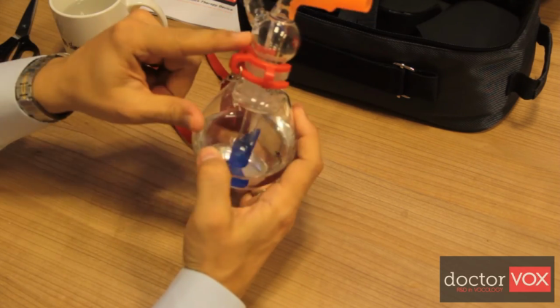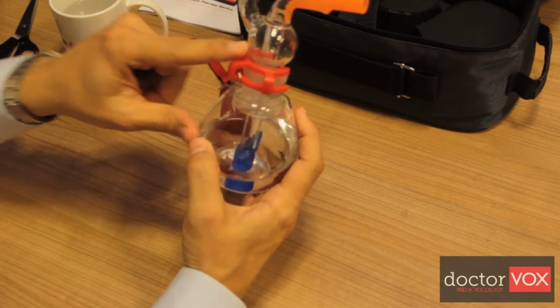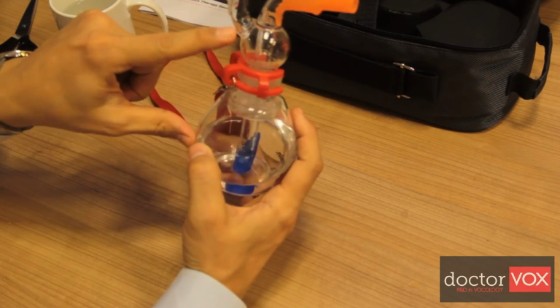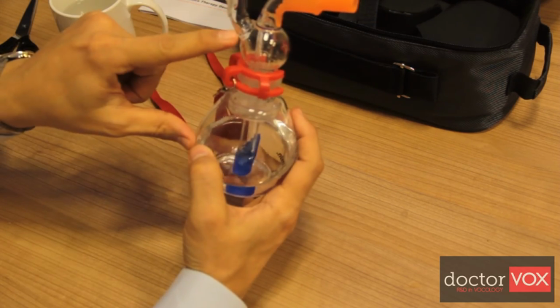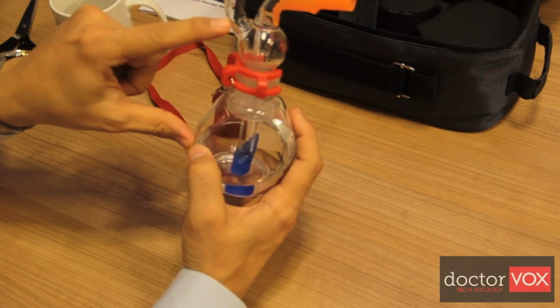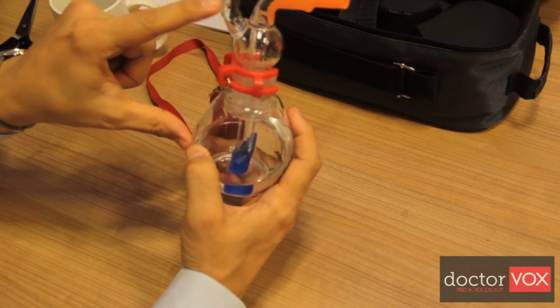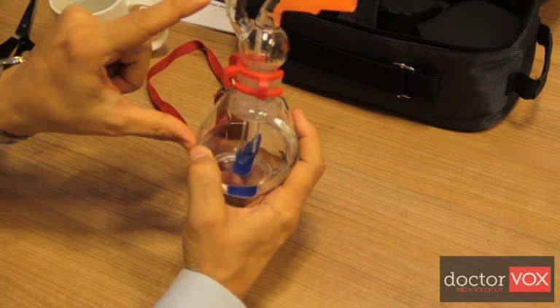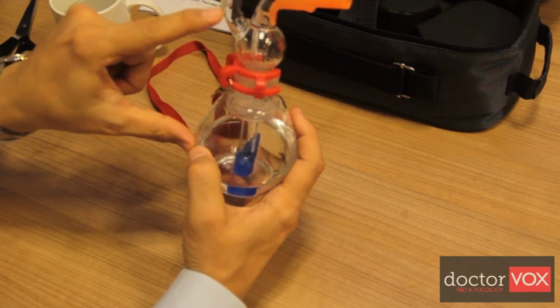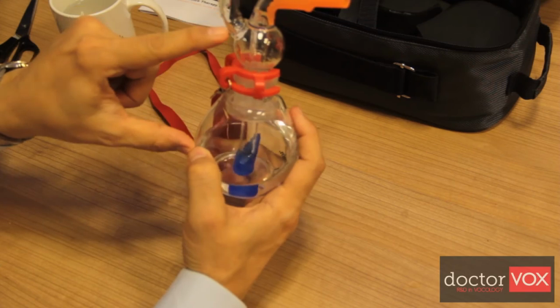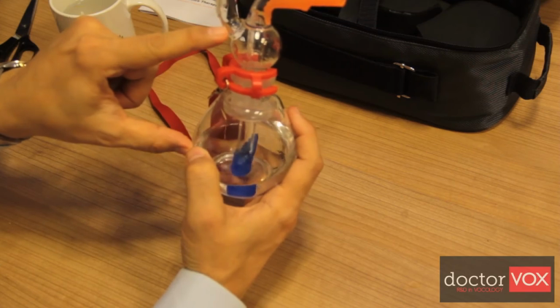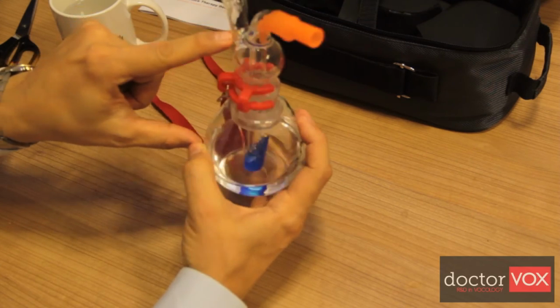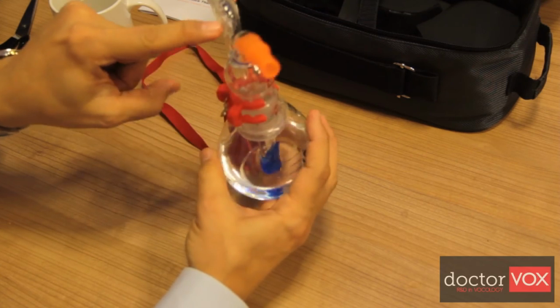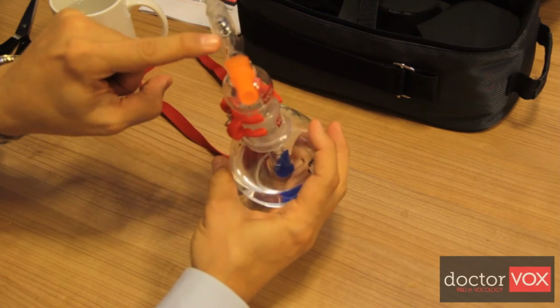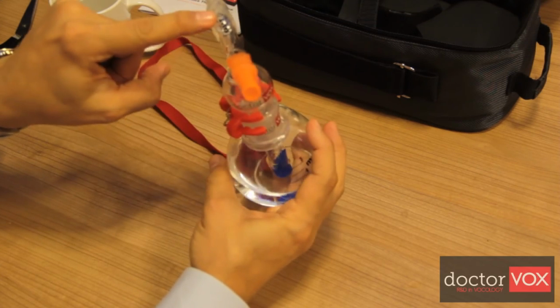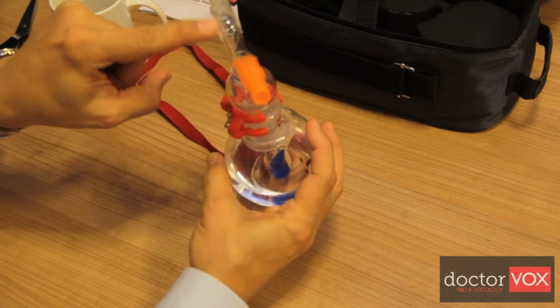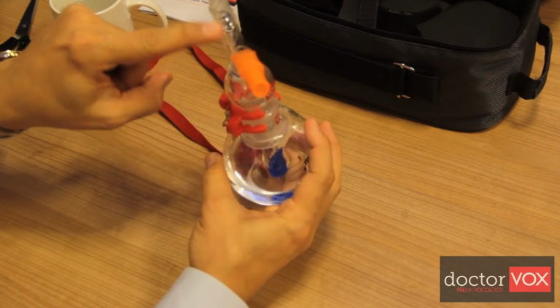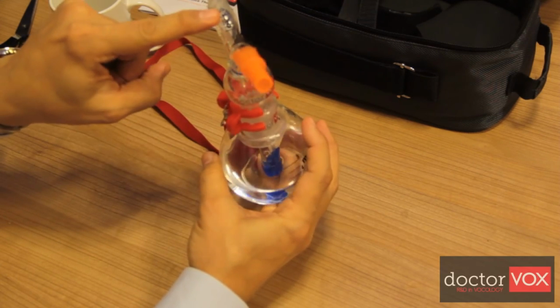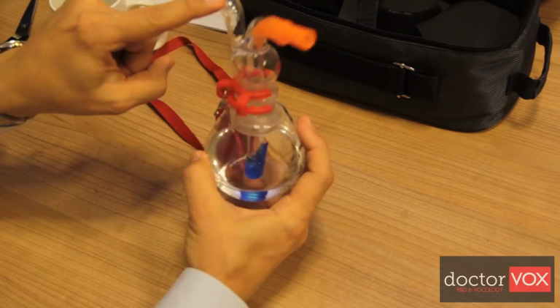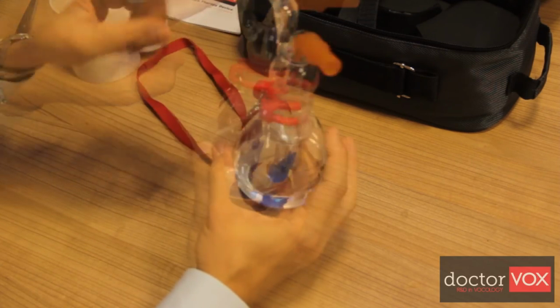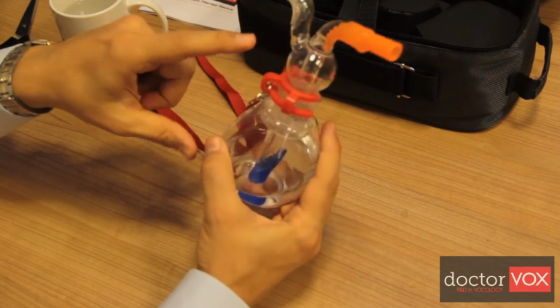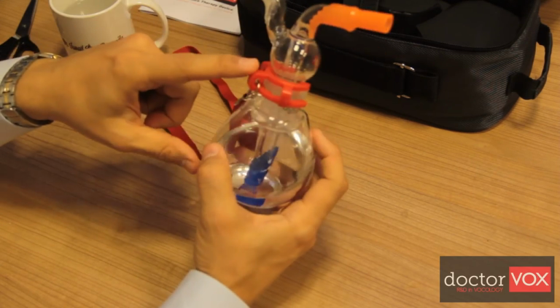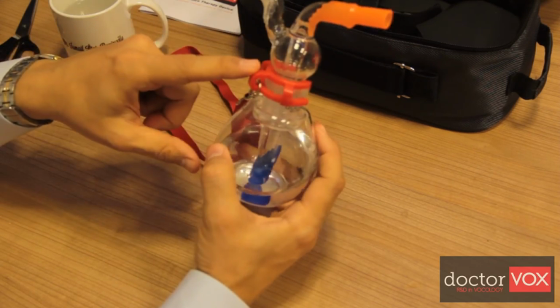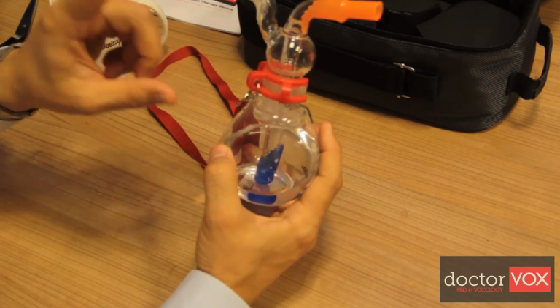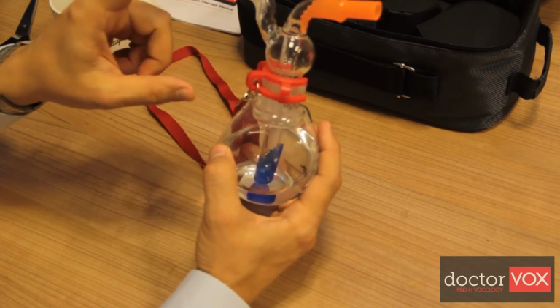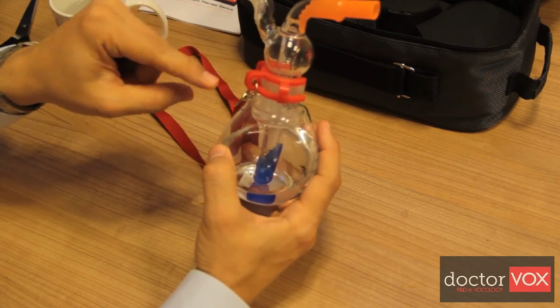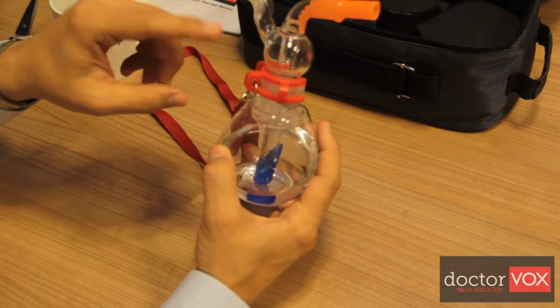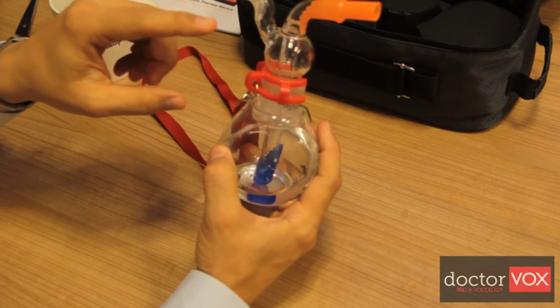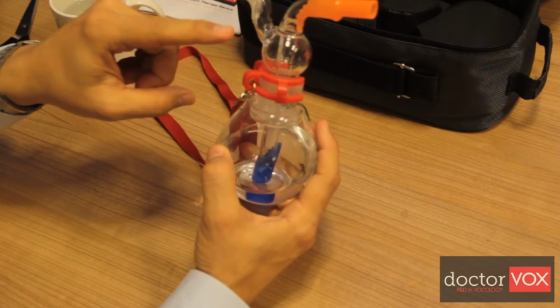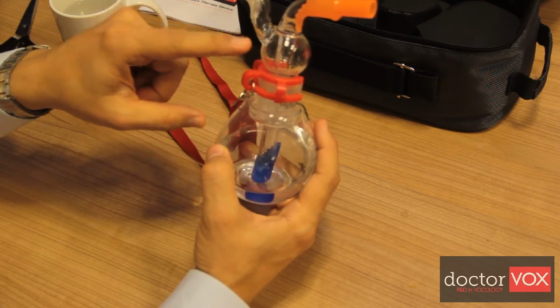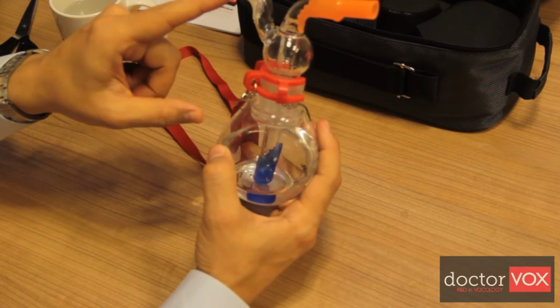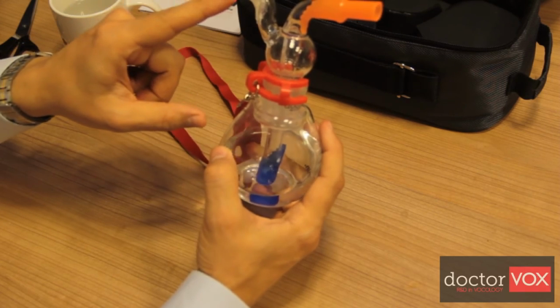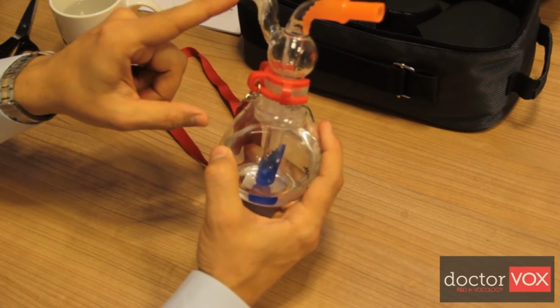Additionally, the swan neck shape of the breathing outlet helps prevent water spillage.